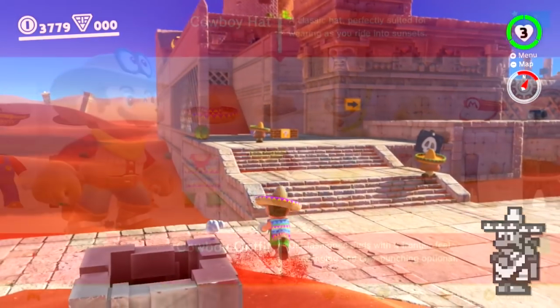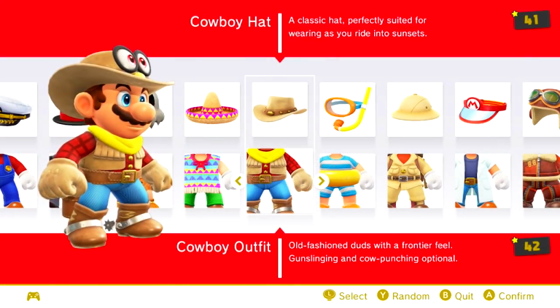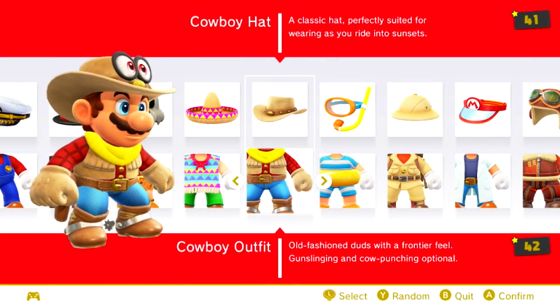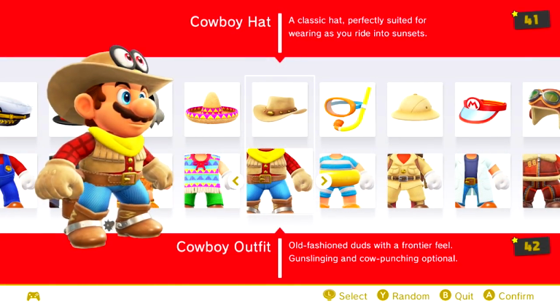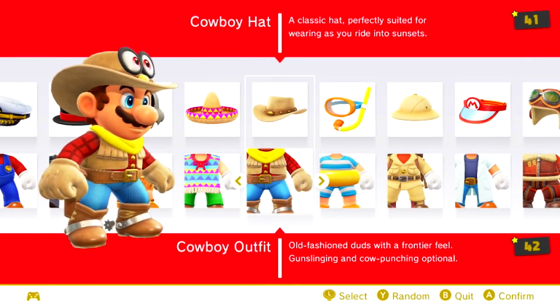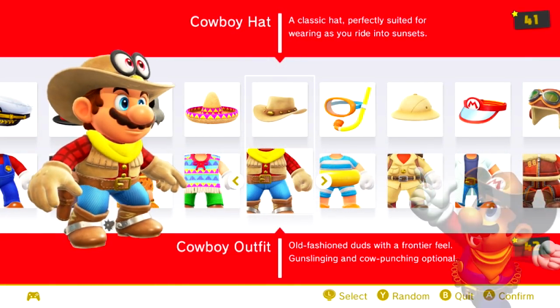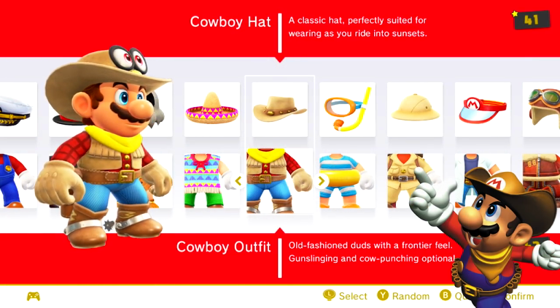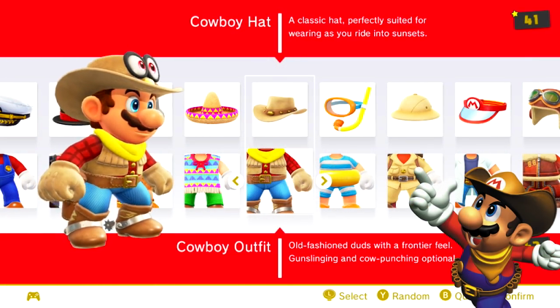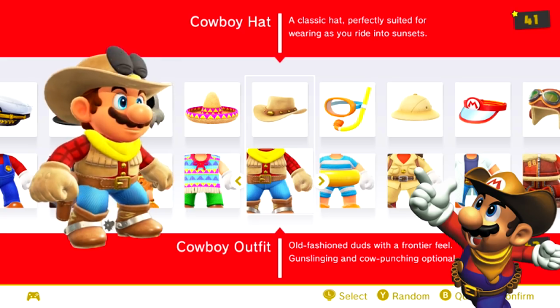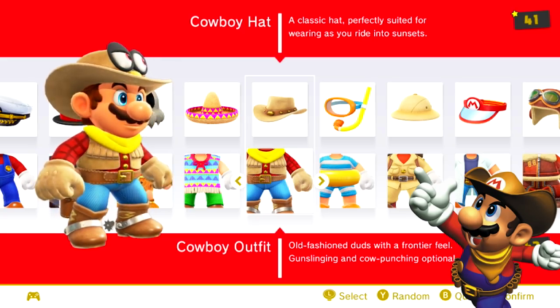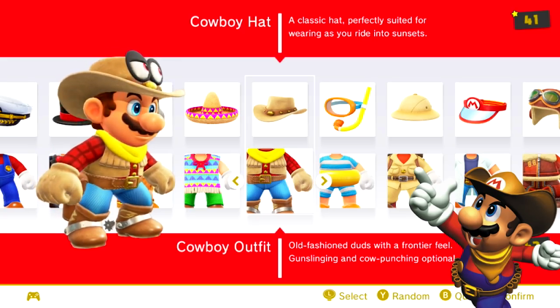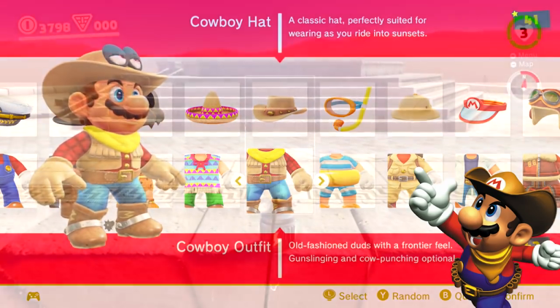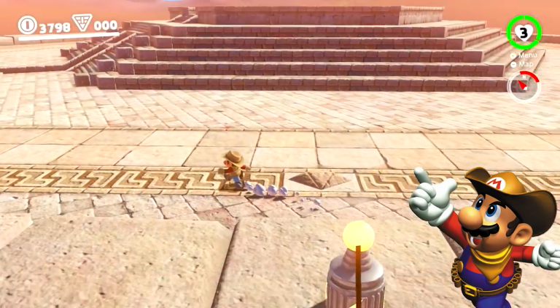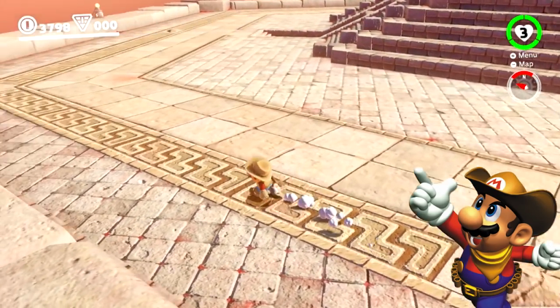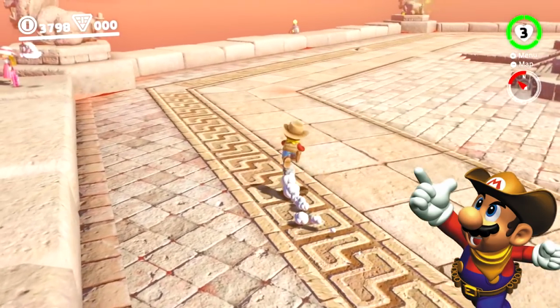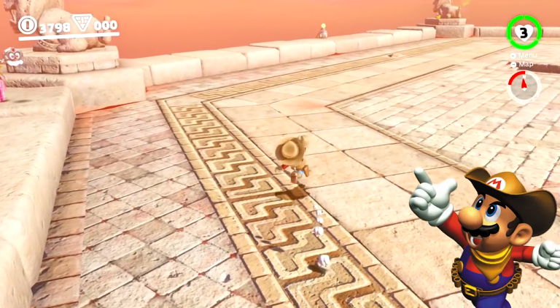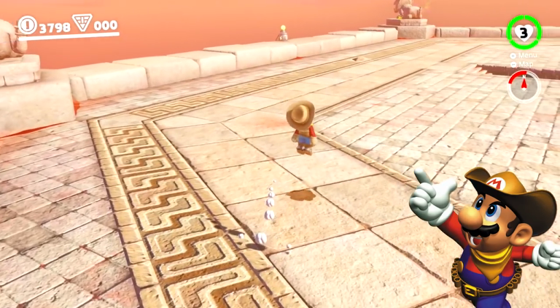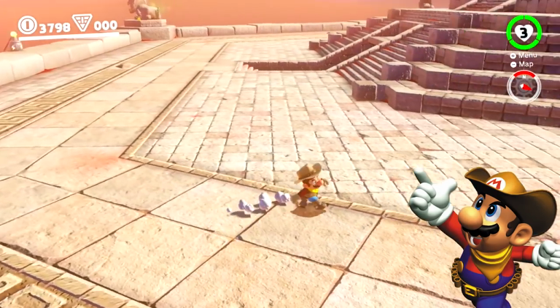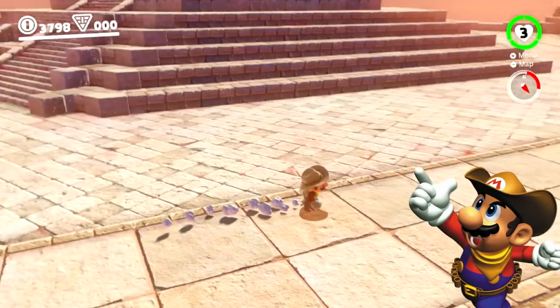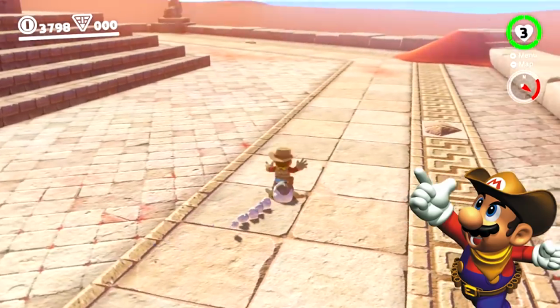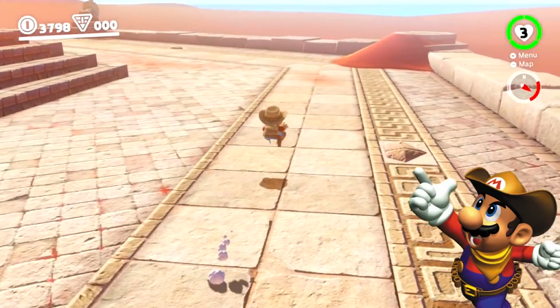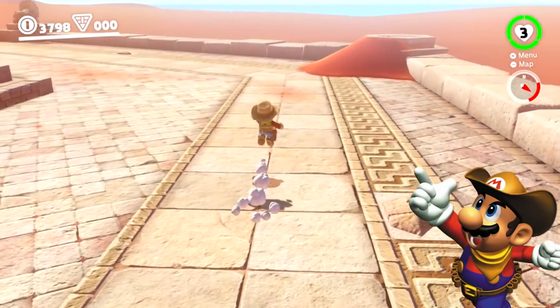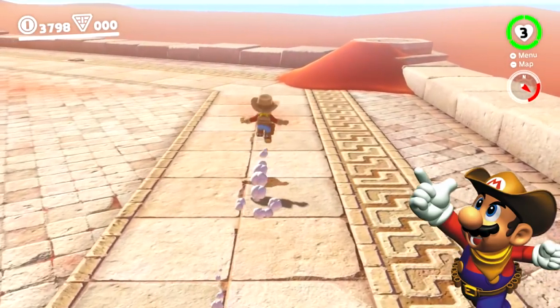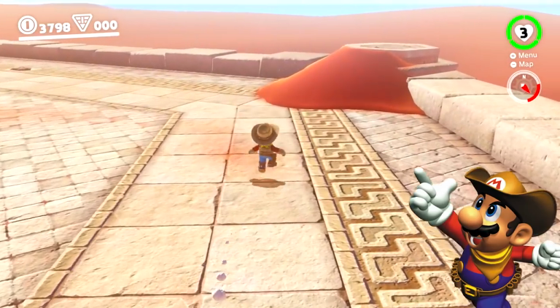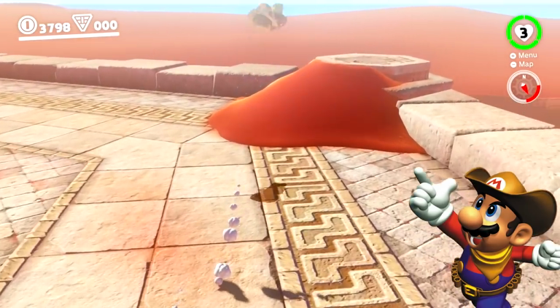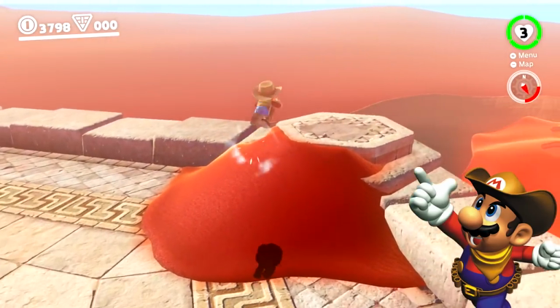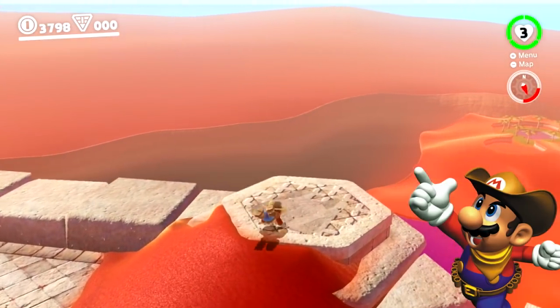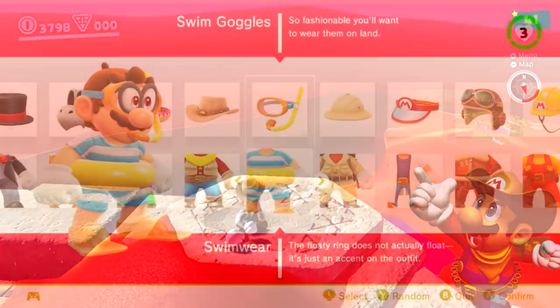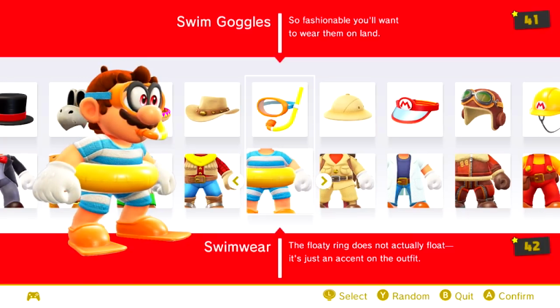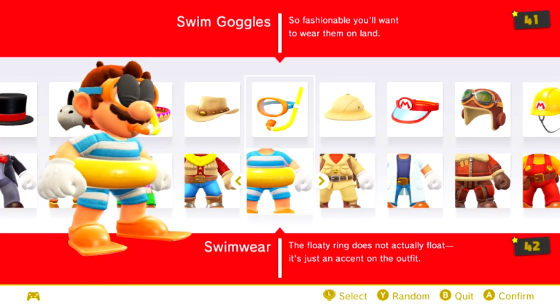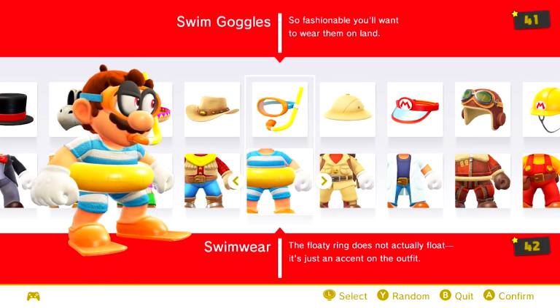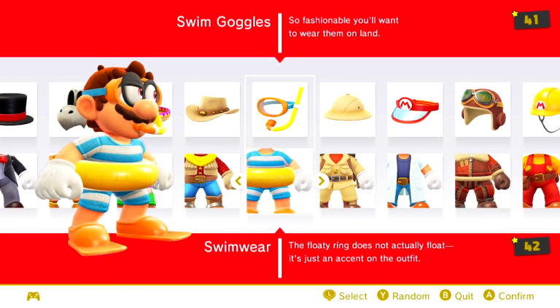The cowboy outfit pays homage to Mario's appearance in the Western Land board from Mario Party 2. The shirt and pants are made to match this appearance, as in Mario Party 2 only the hat and bandana were present.